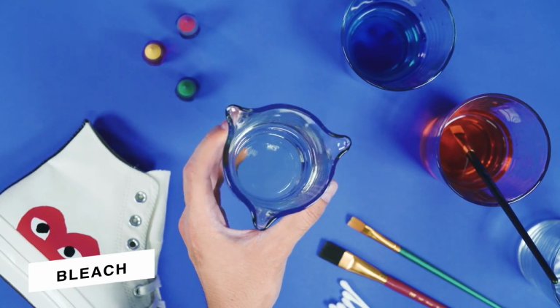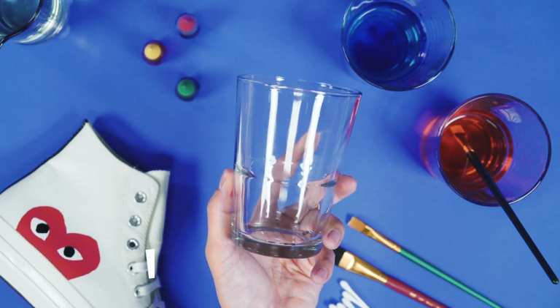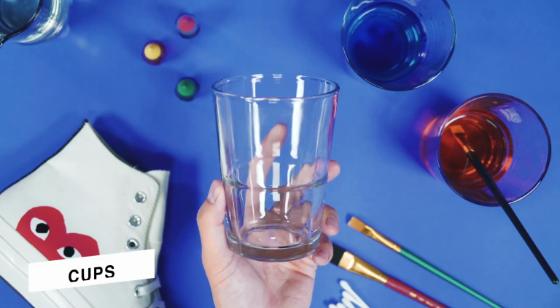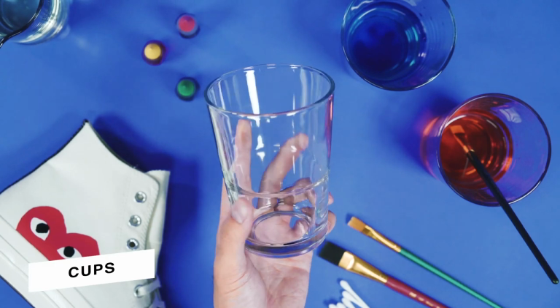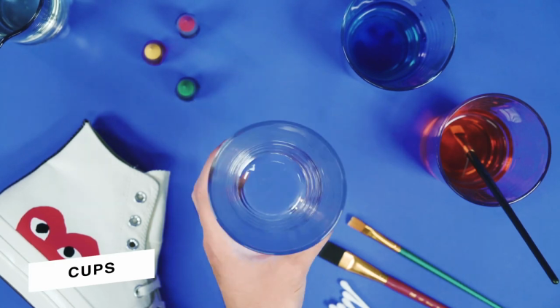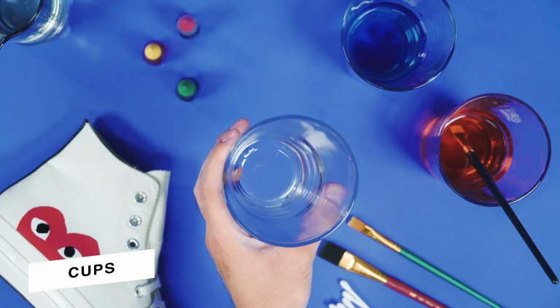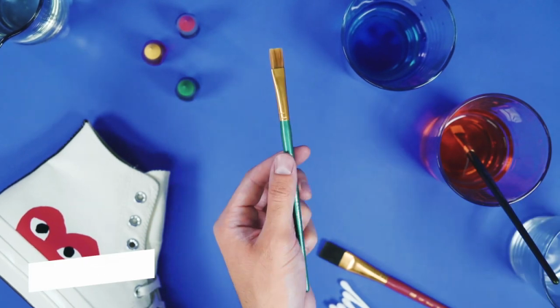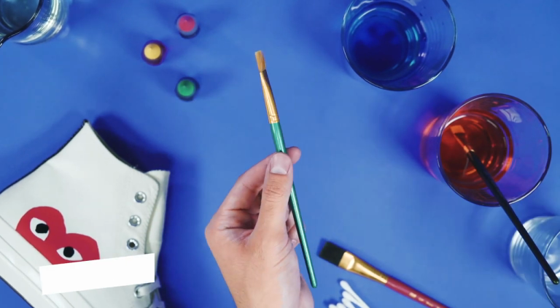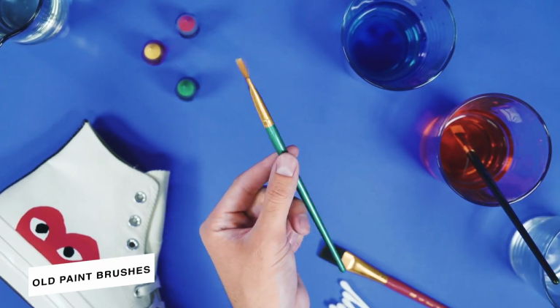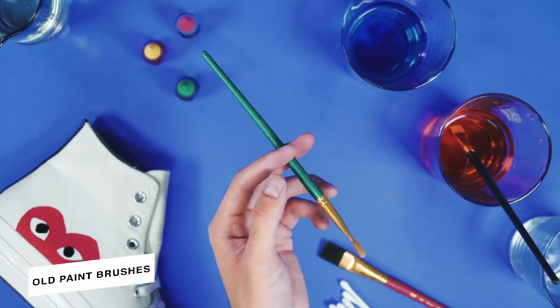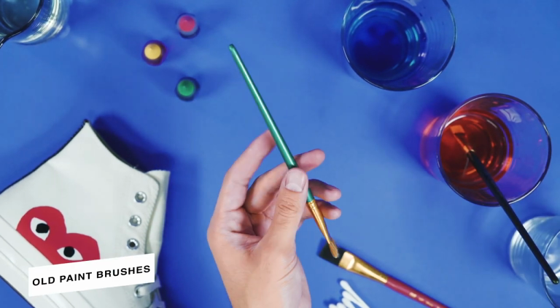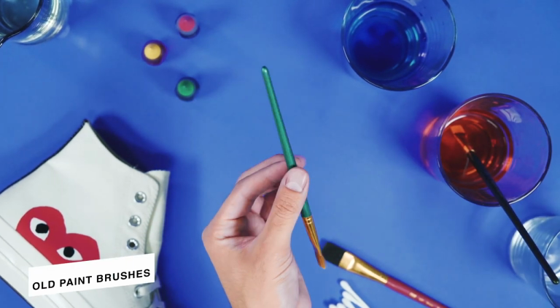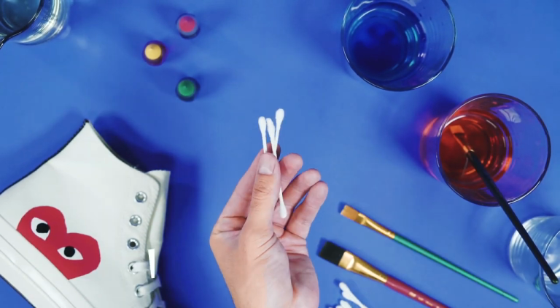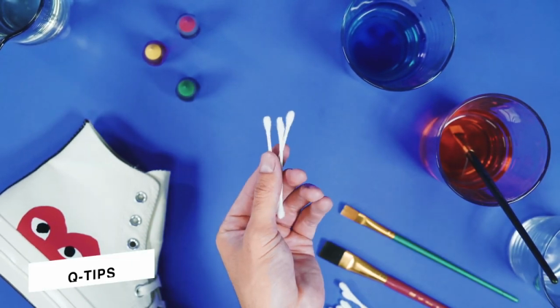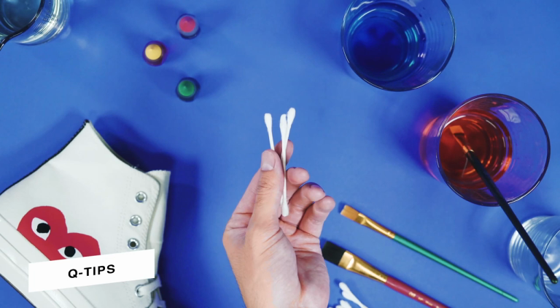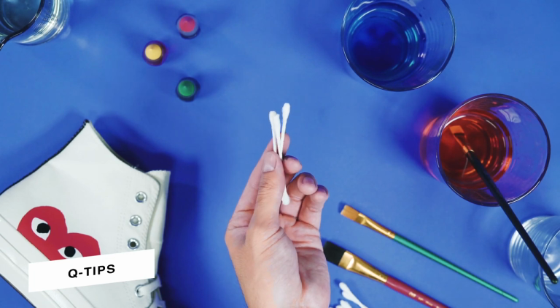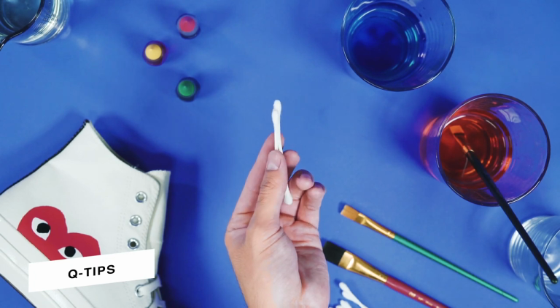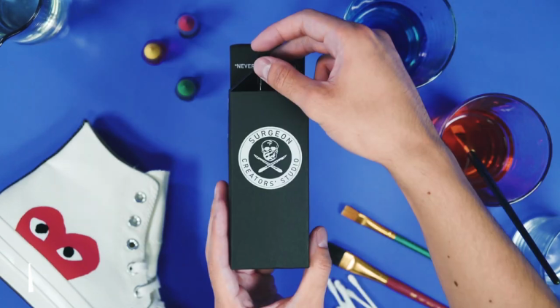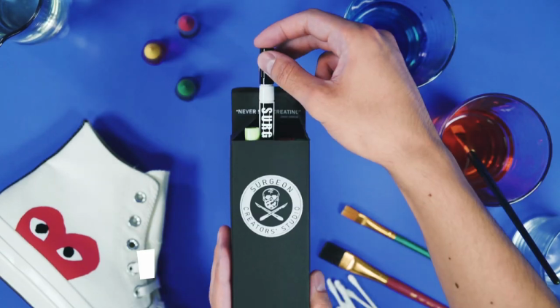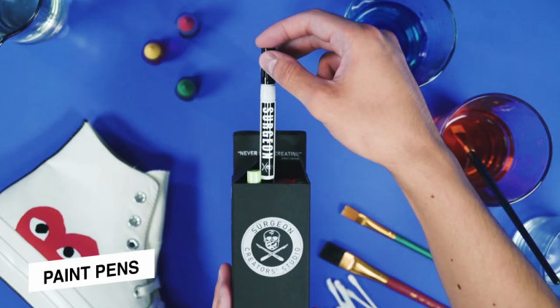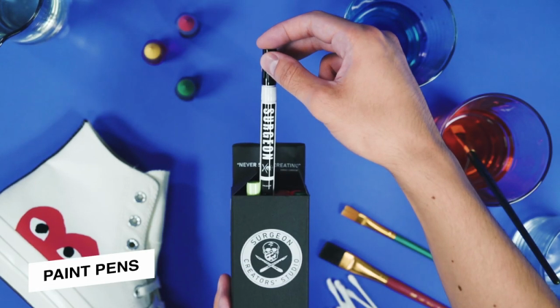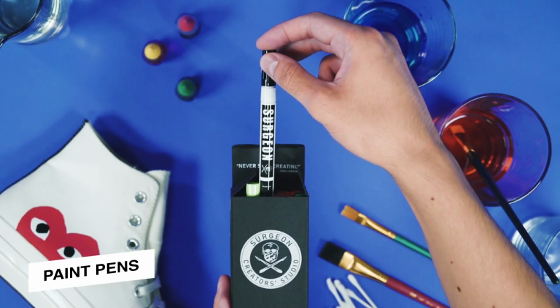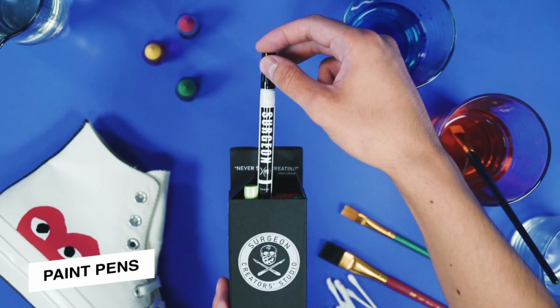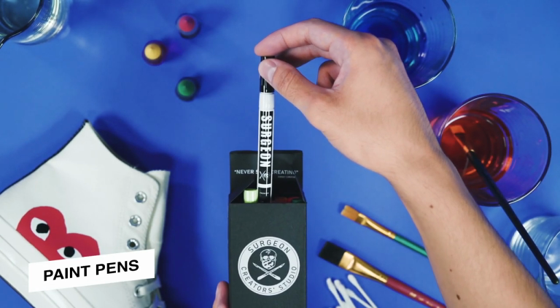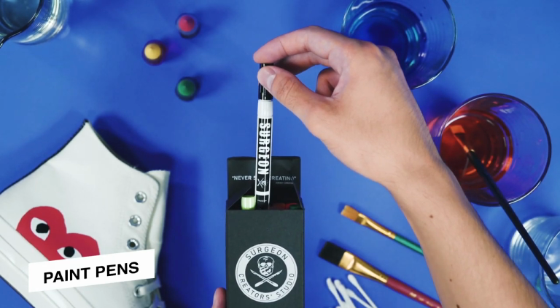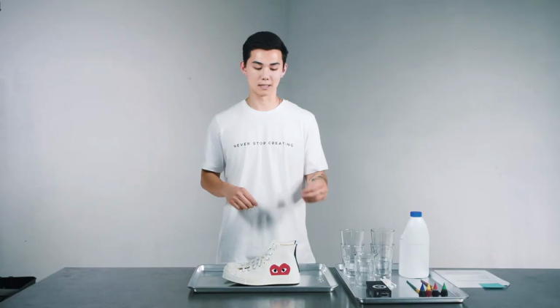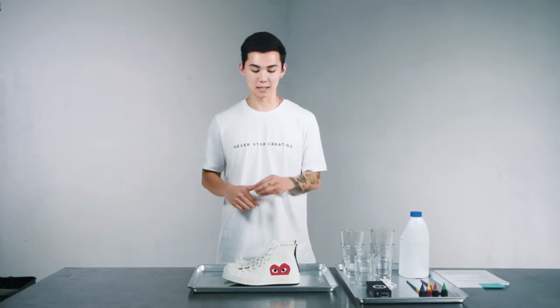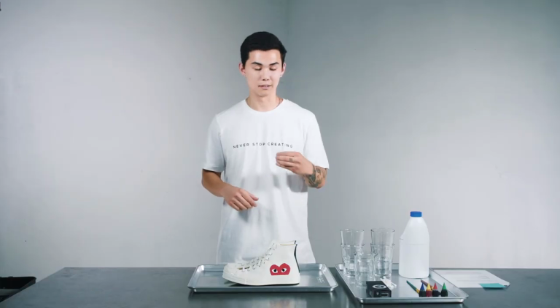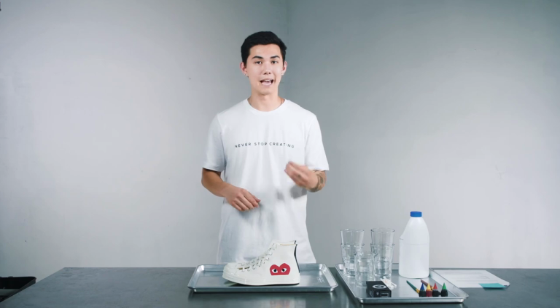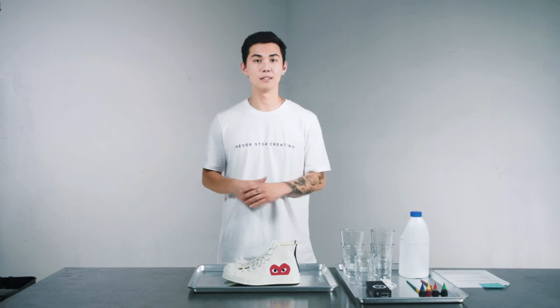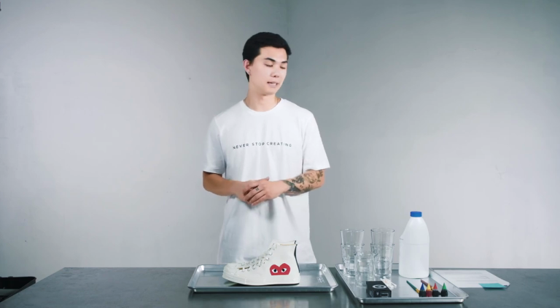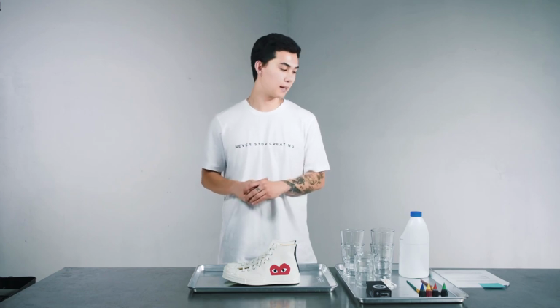You're going to need containers and old paintbrushes. If you don't have old paintbrushes, you can use Q-tips. I have the Surgeon Creator Studio paint pens here — I'm going to use them to customize a little bit after I do all my dyeing.